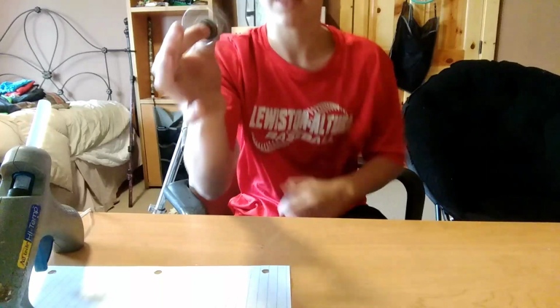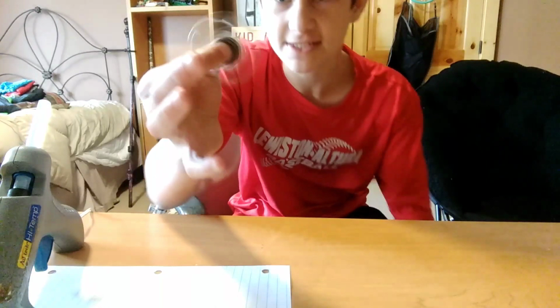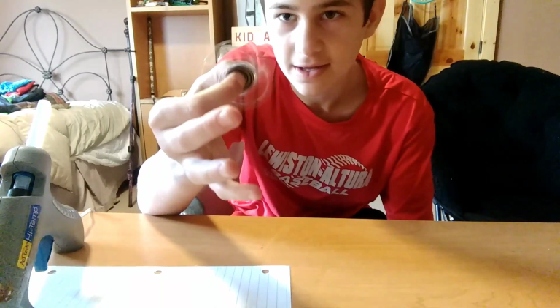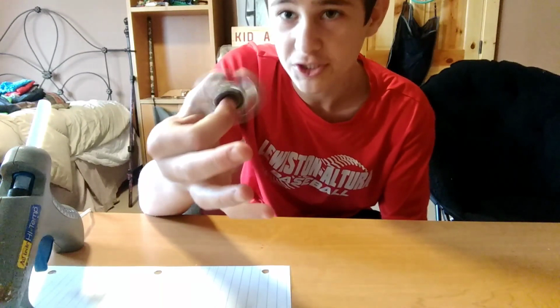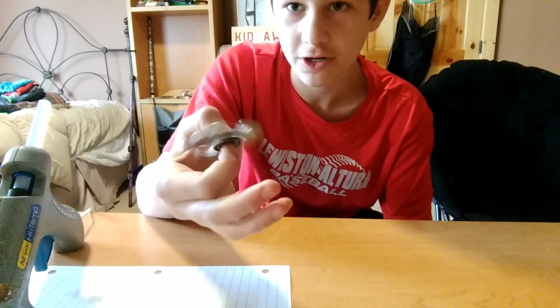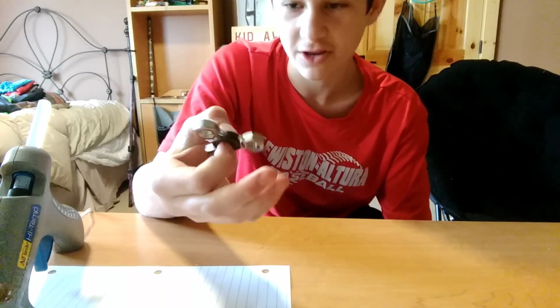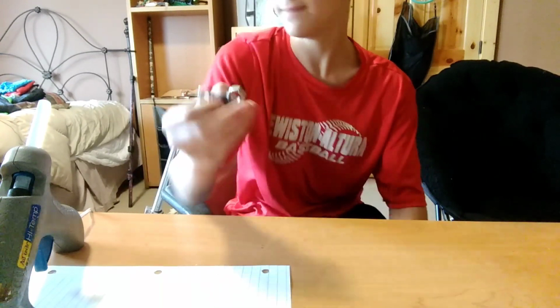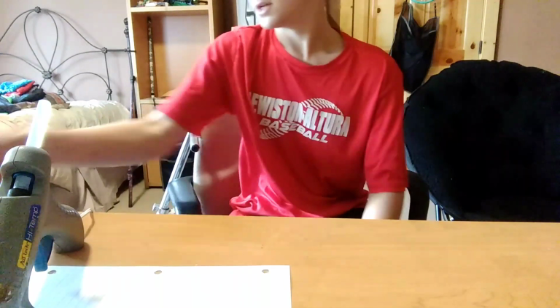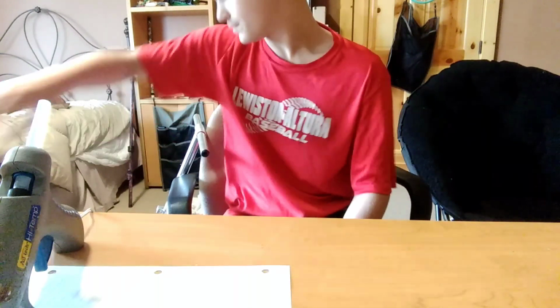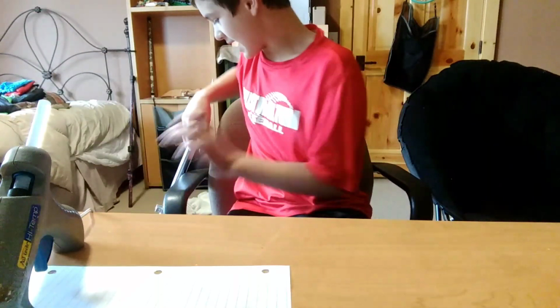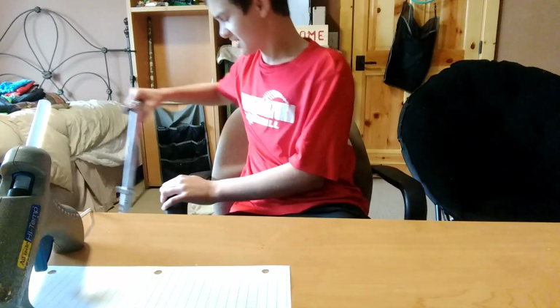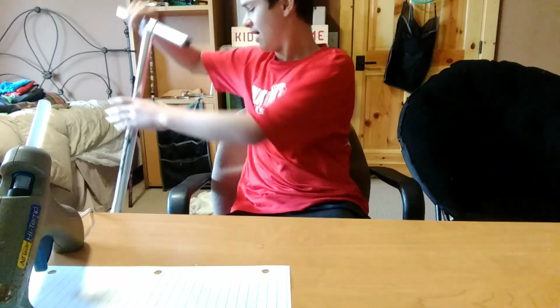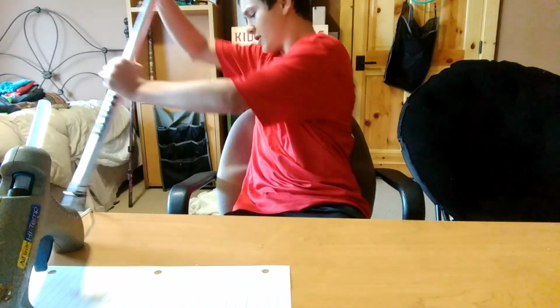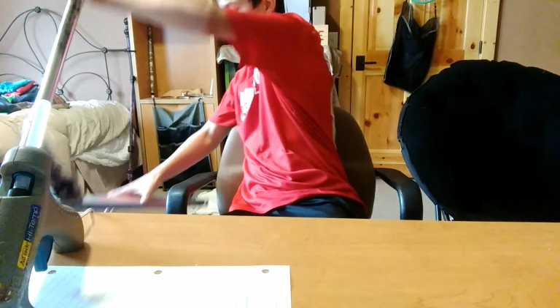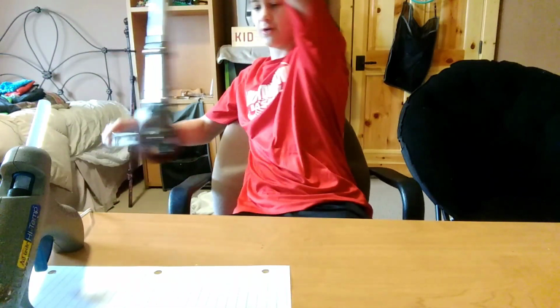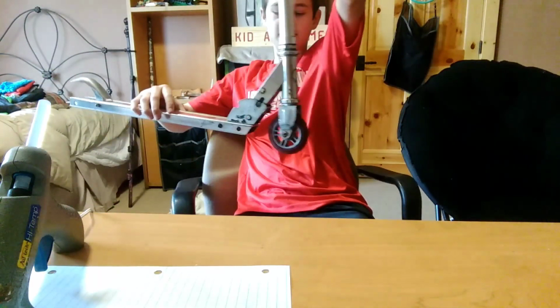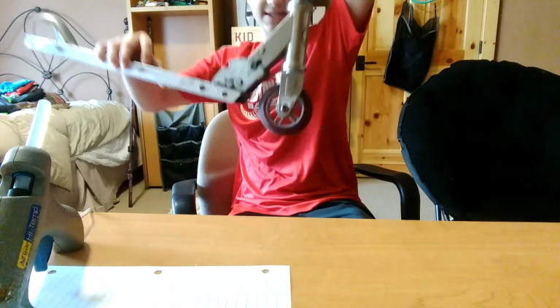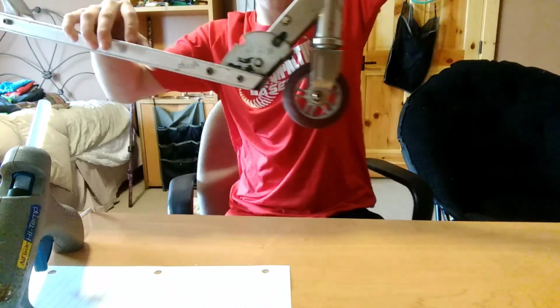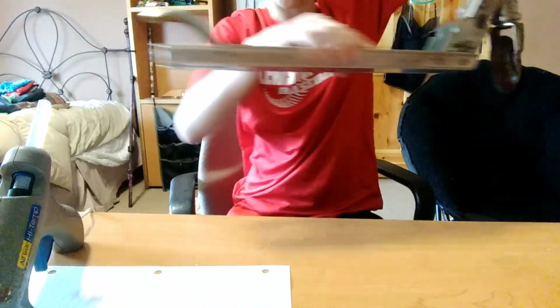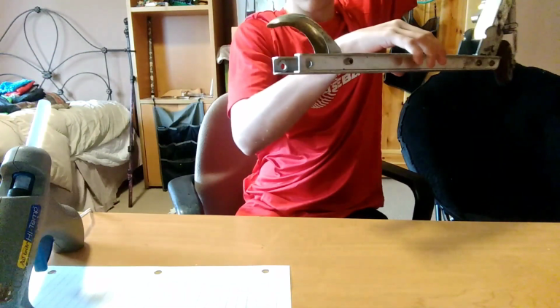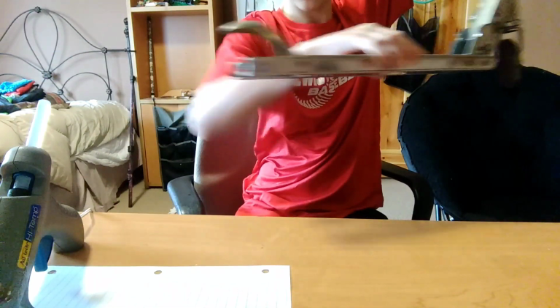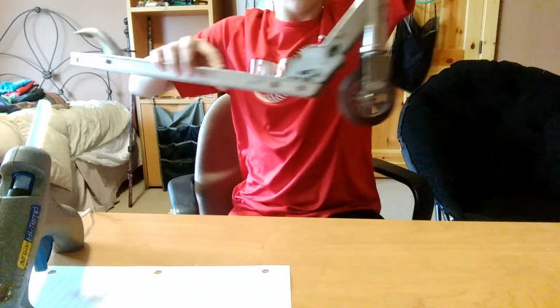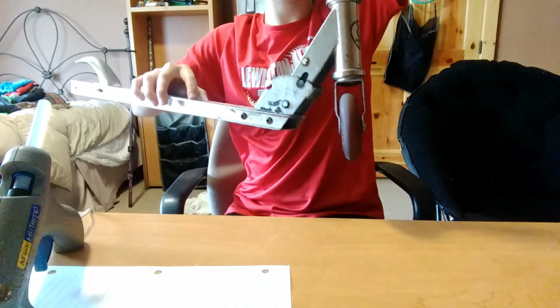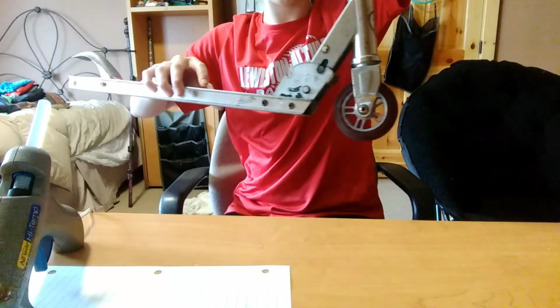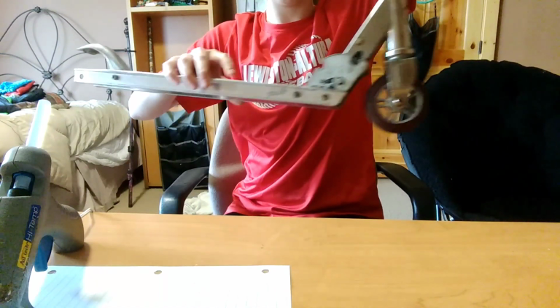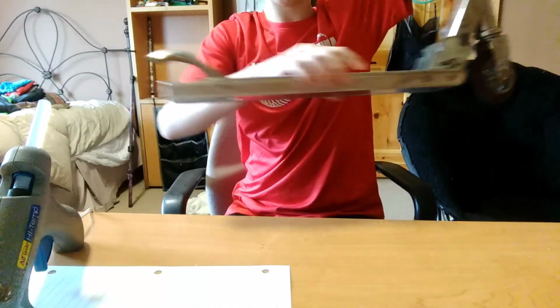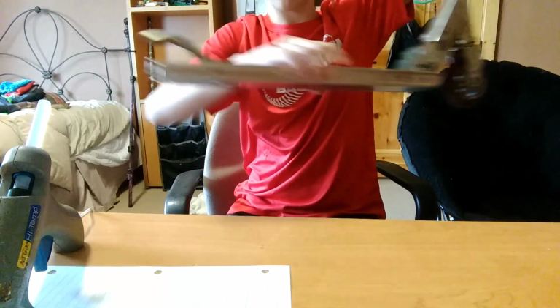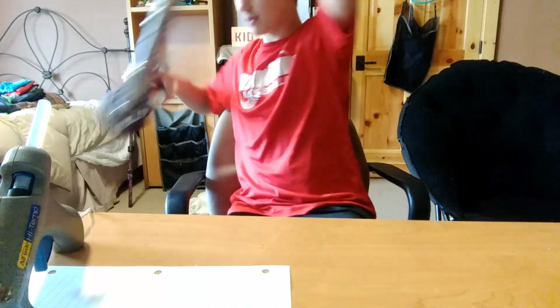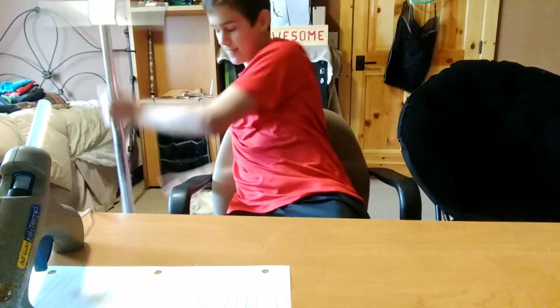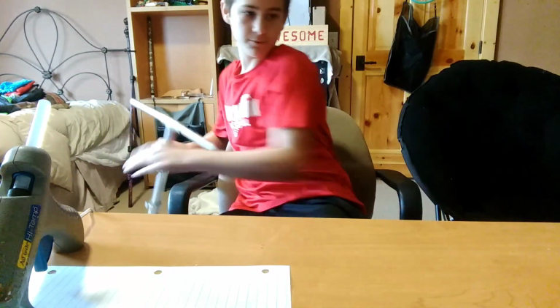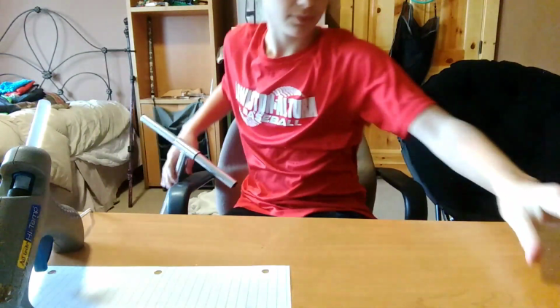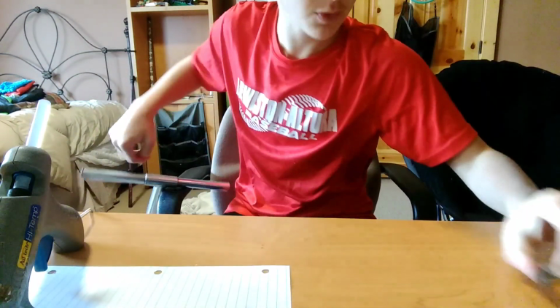I have this five dollar scooter that I'm going to throw away, so I decided to take the wheels off — I took the back one off already. With each wheel you can make two fidget spinners, so that's four fidget spinners total.